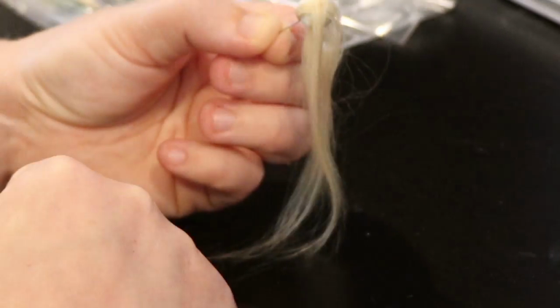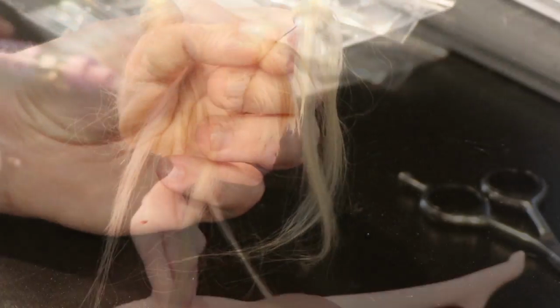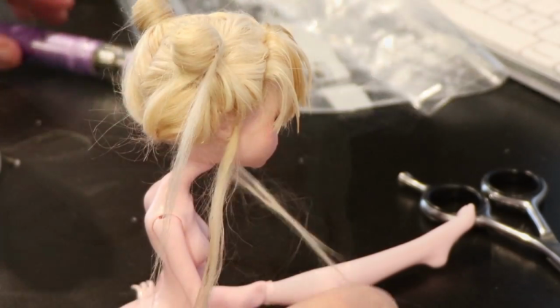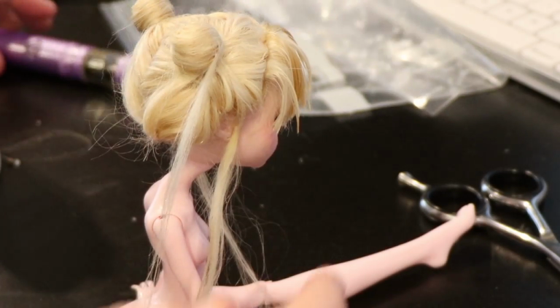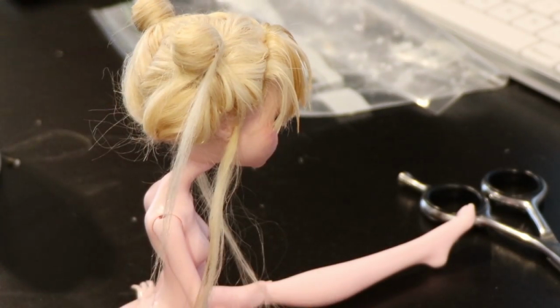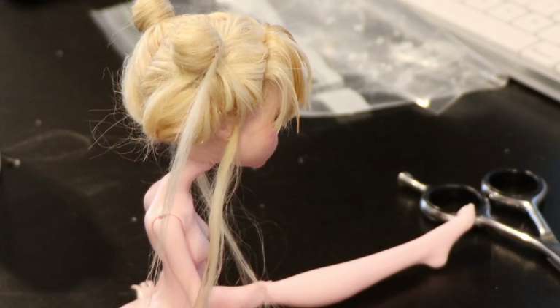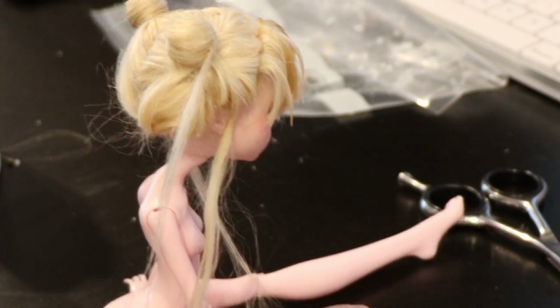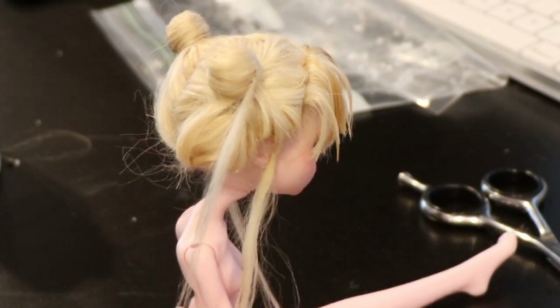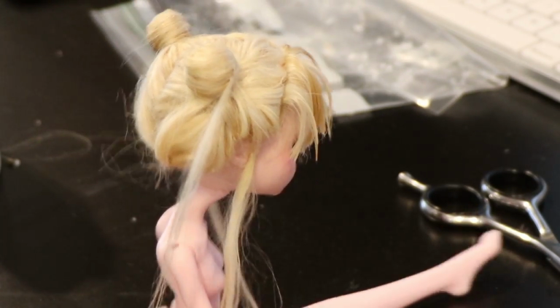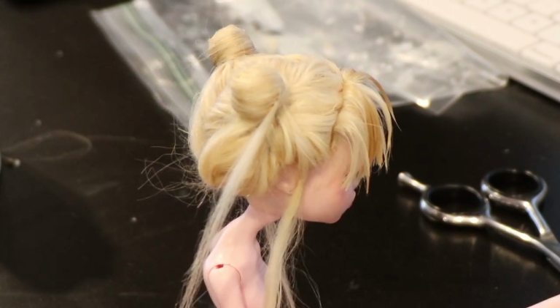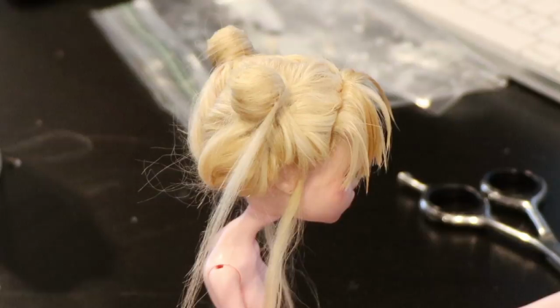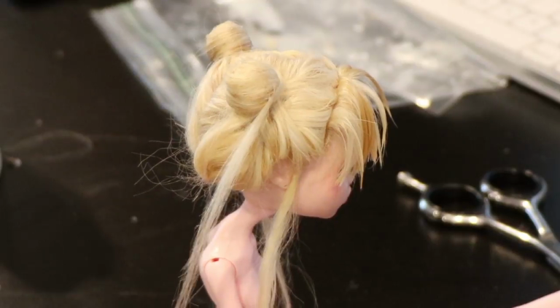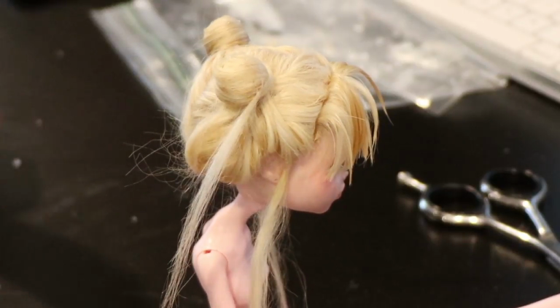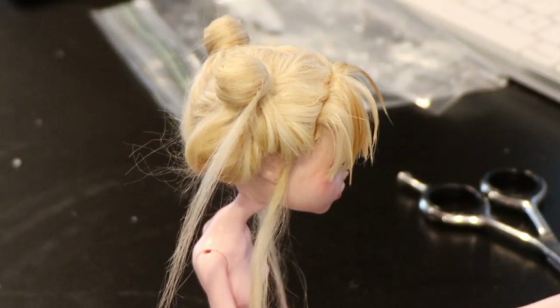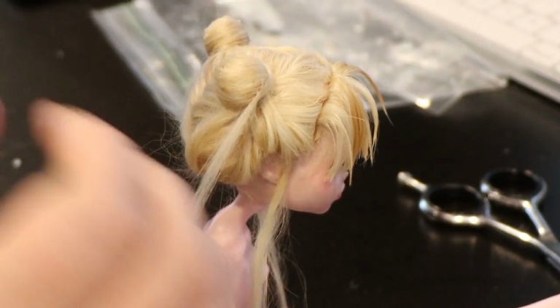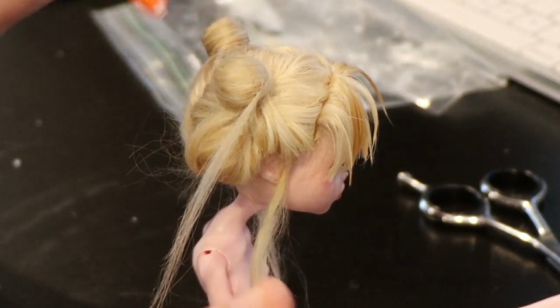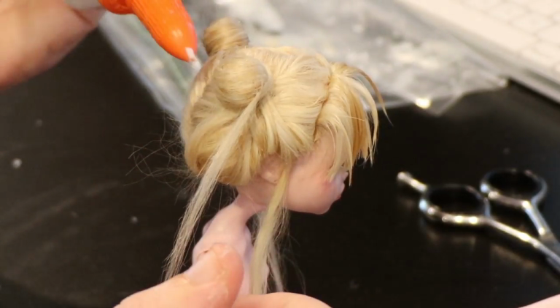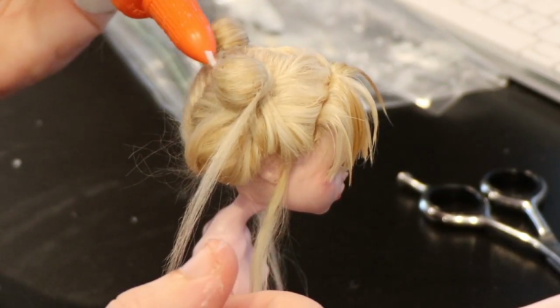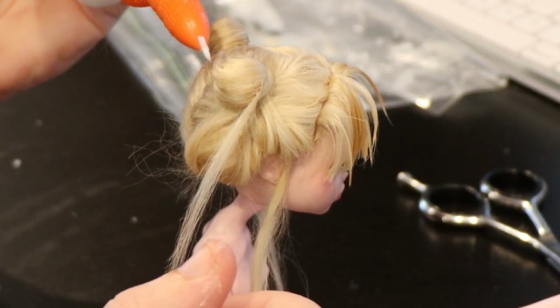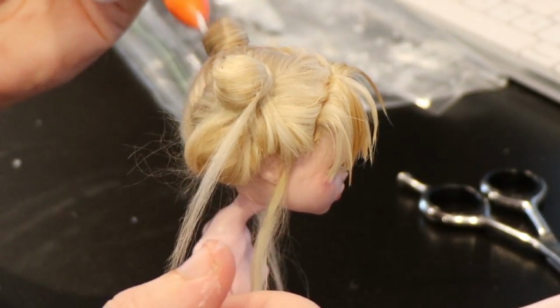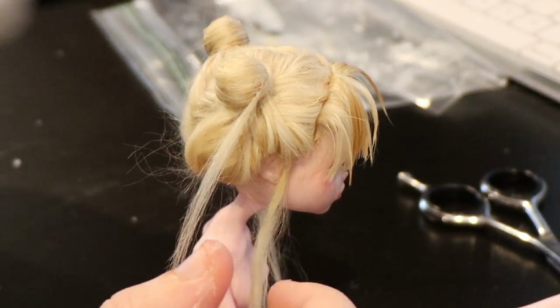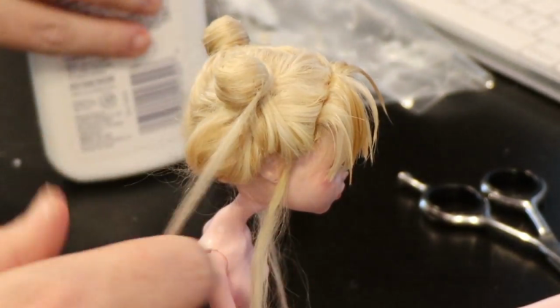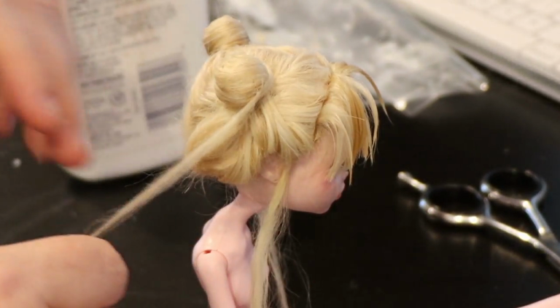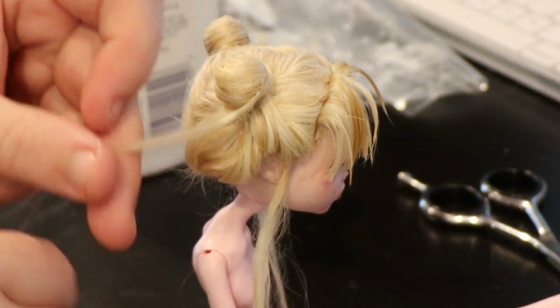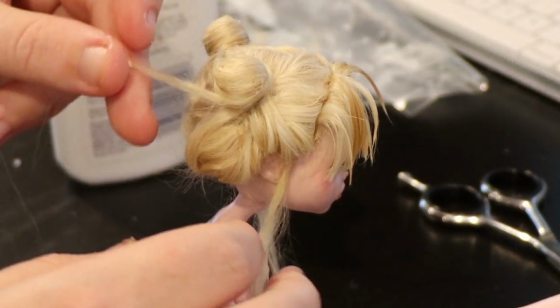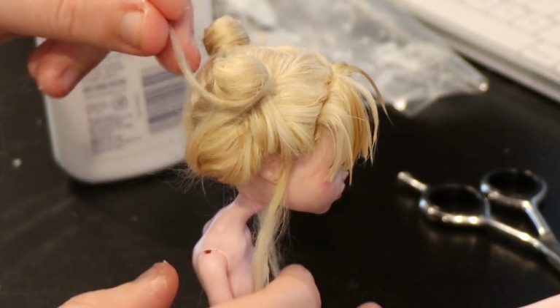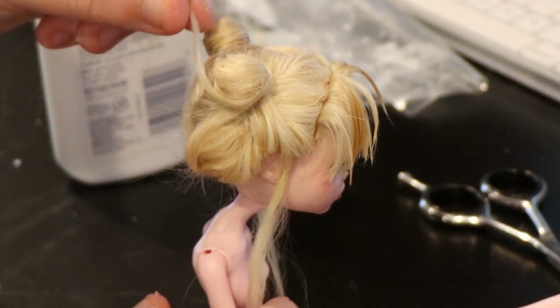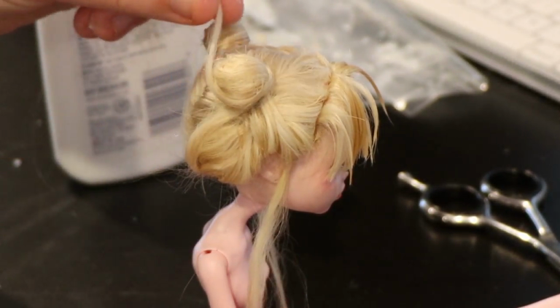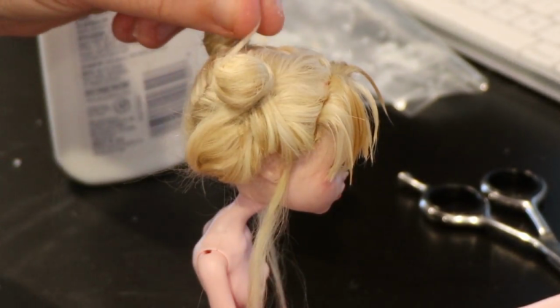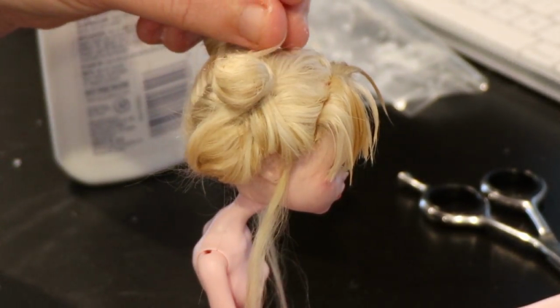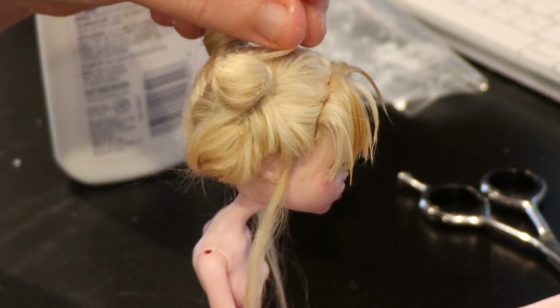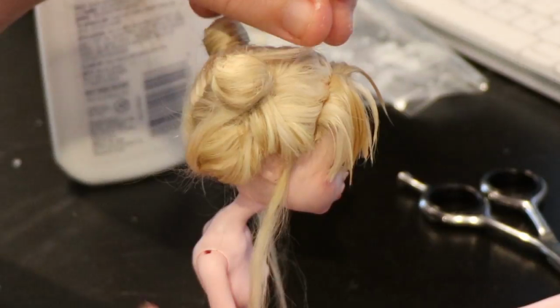Once the buns are dry, I stab them into the head. Her bangs are wet again because they were still a bit poofy for me, just so you guys know.